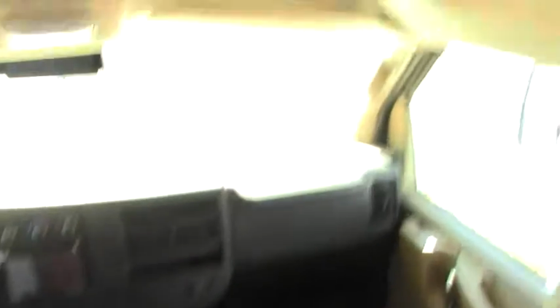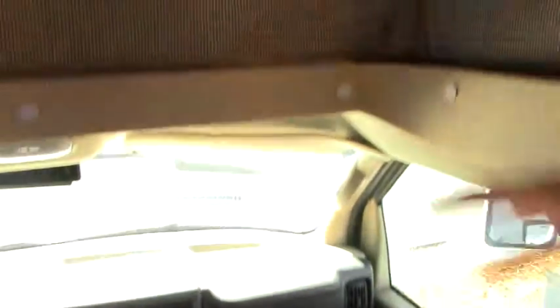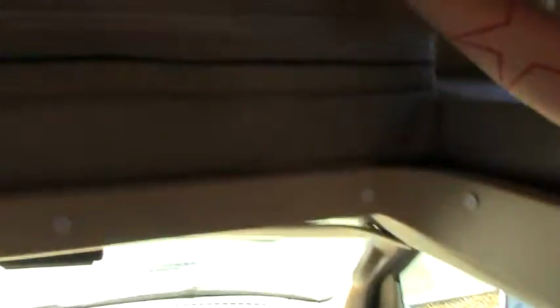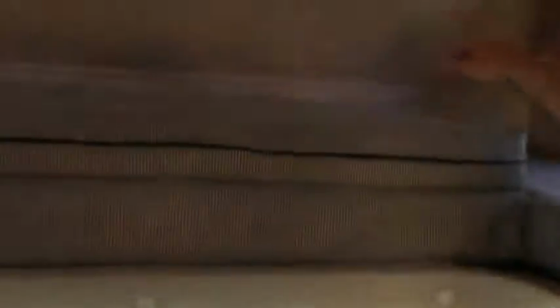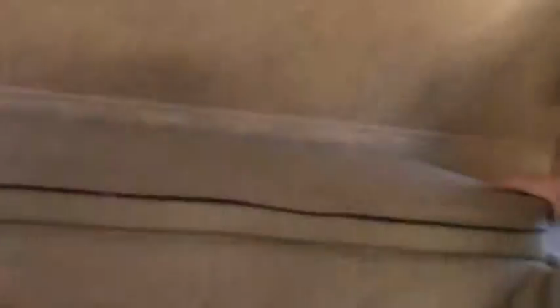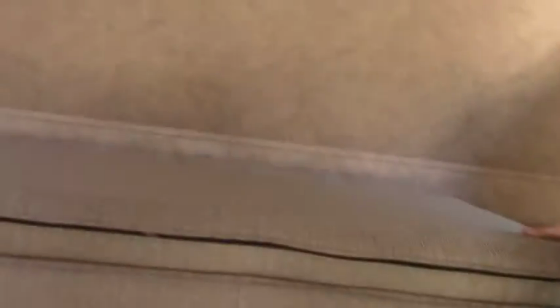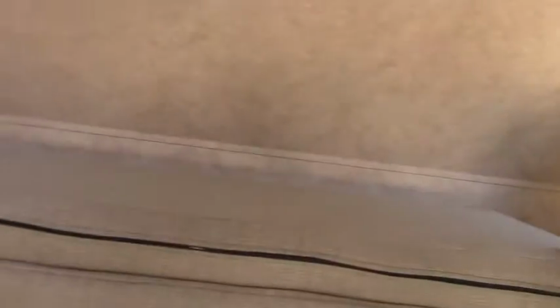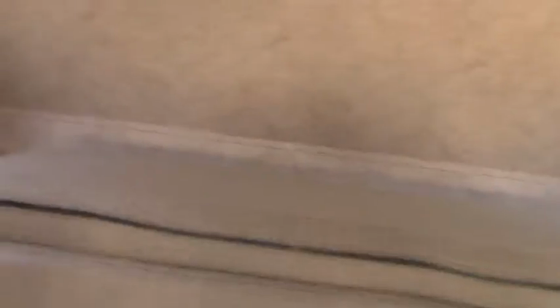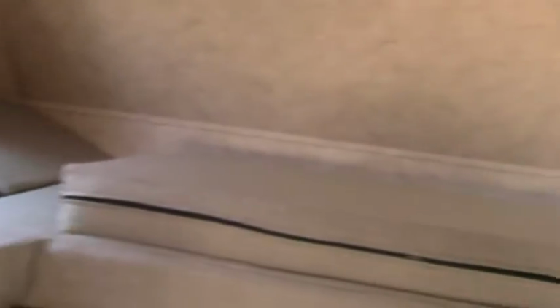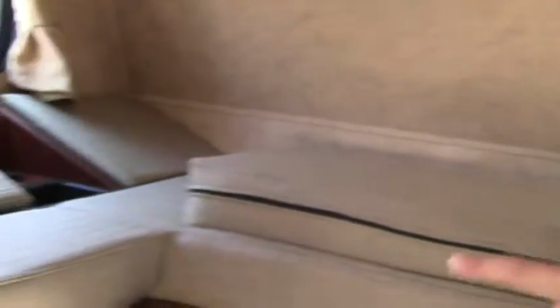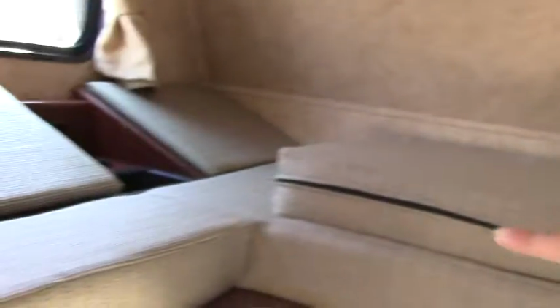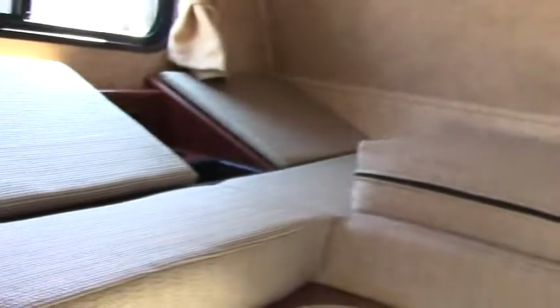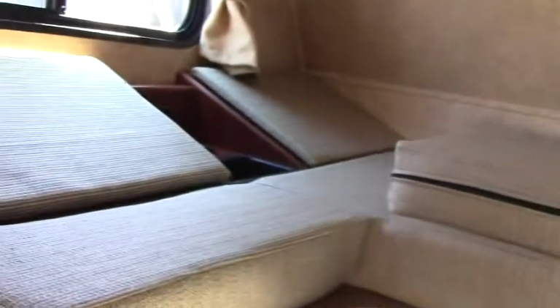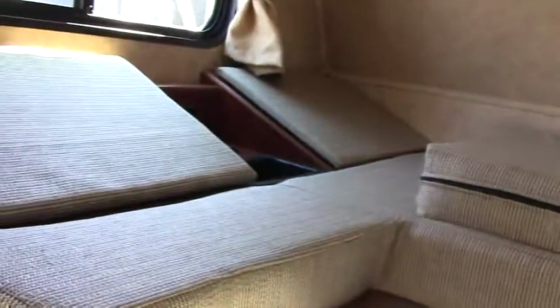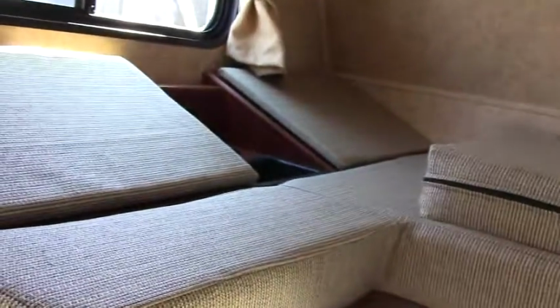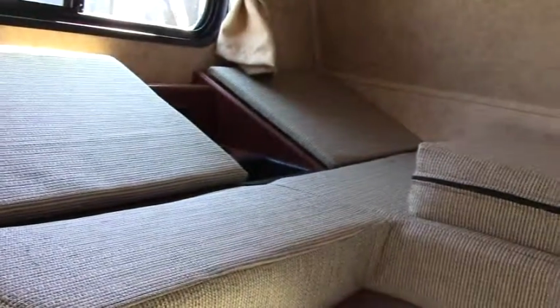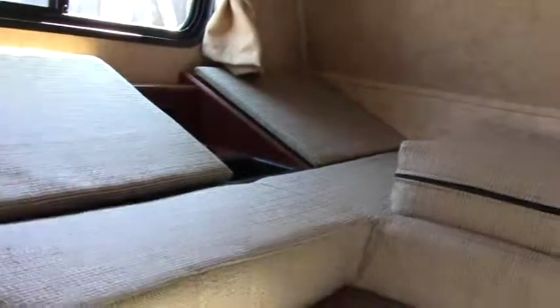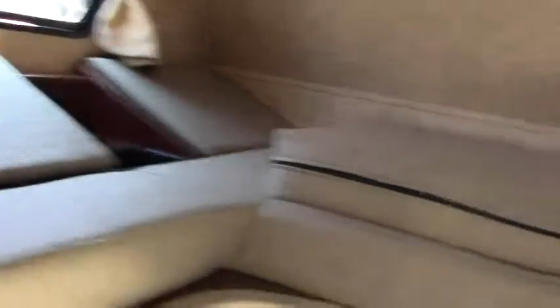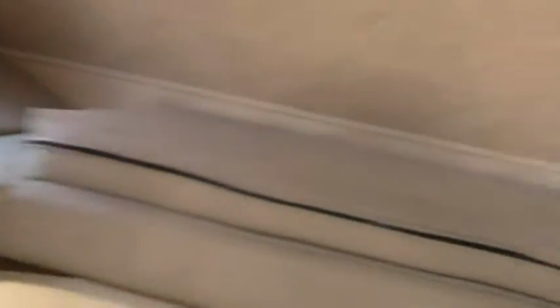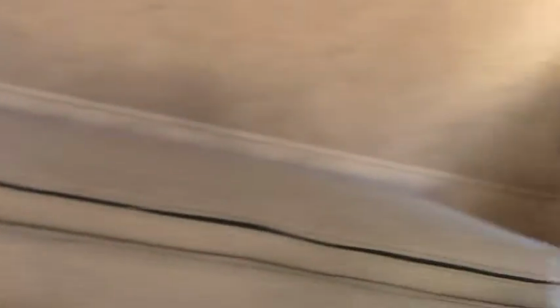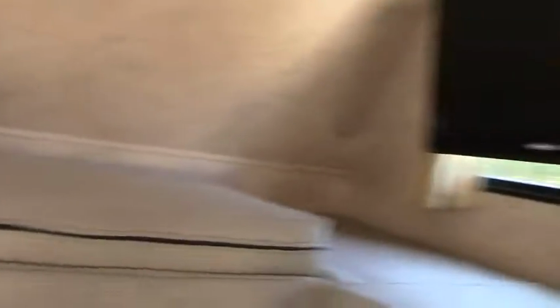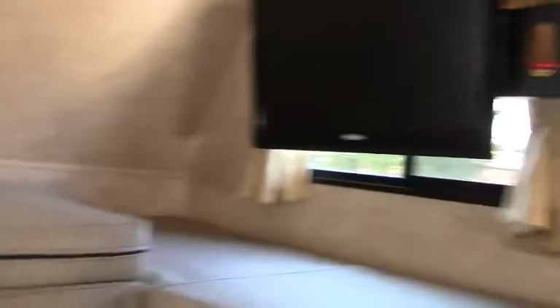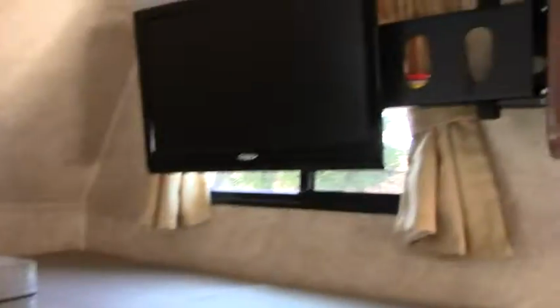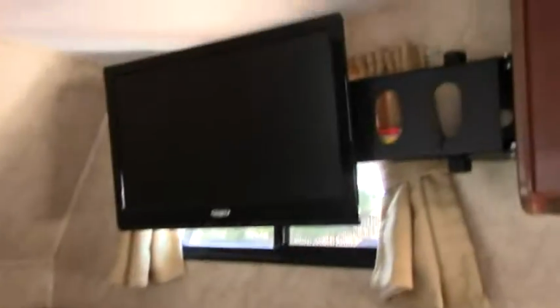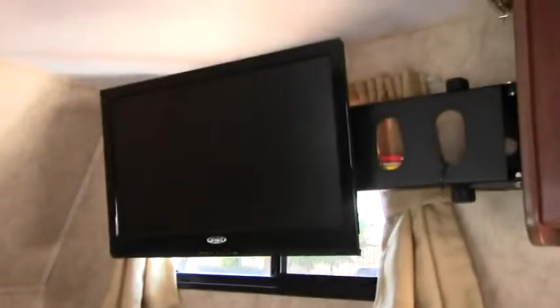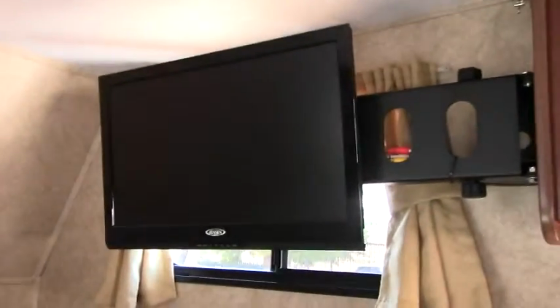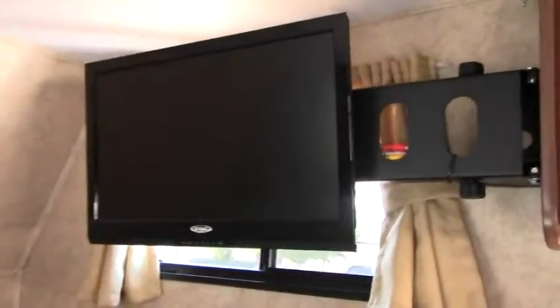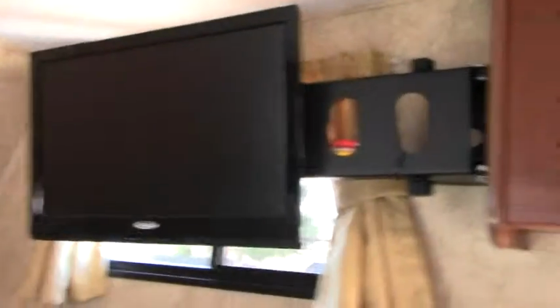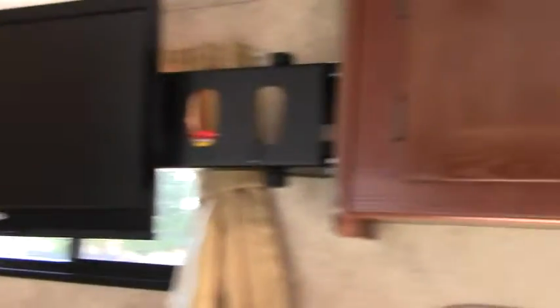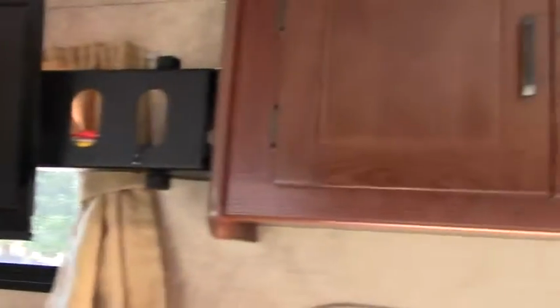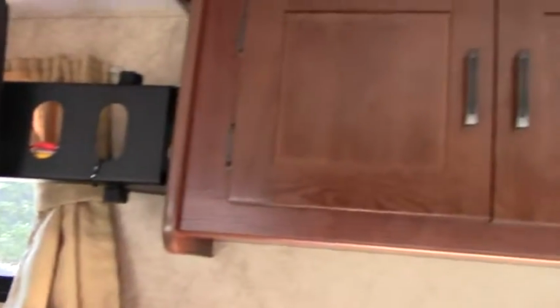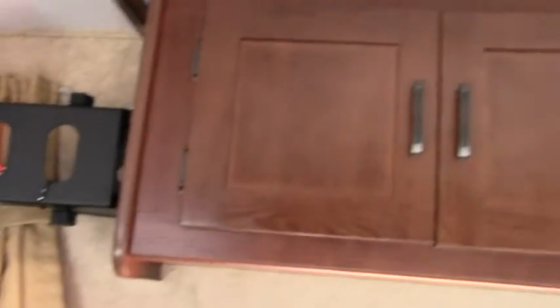Above the cab is our sleeper, cup holders, and you have 110 outlet up there. We've got a flat screen TV up there too, also on a swivel wall mount.